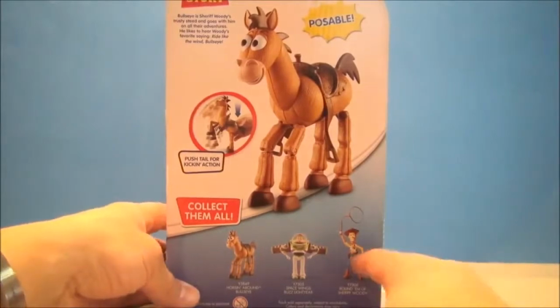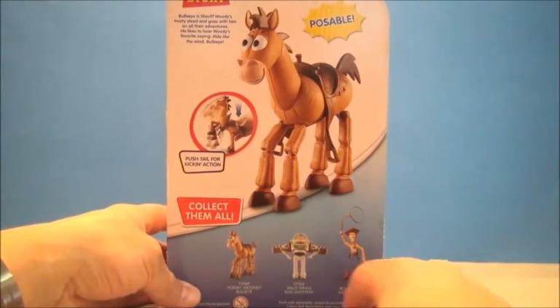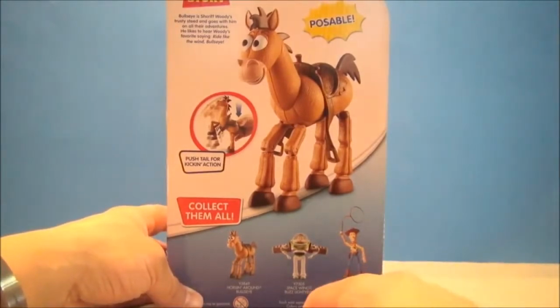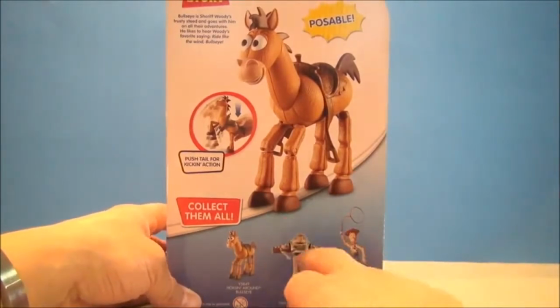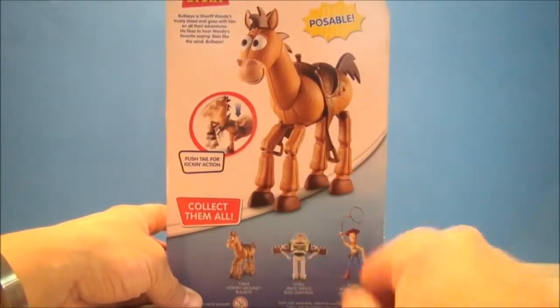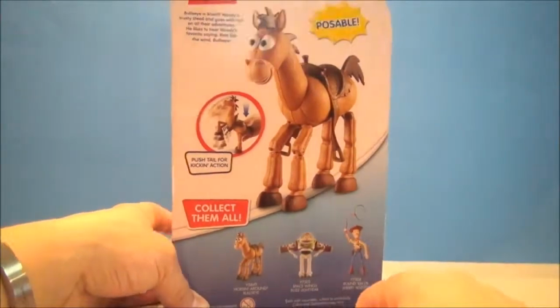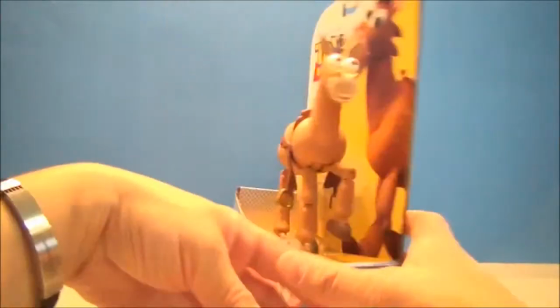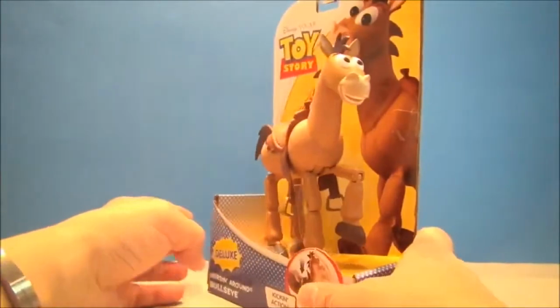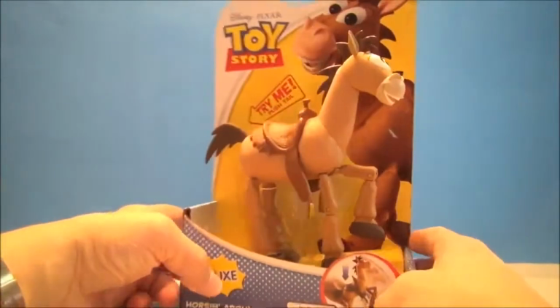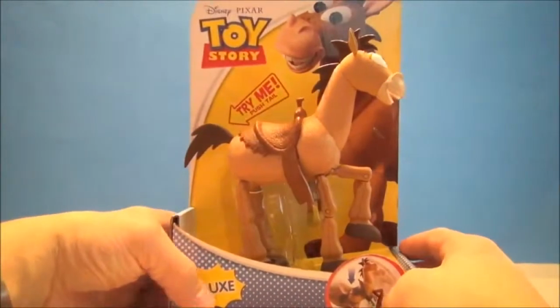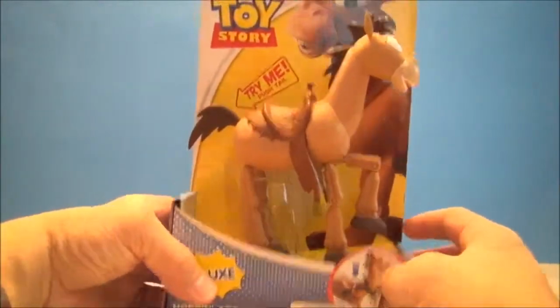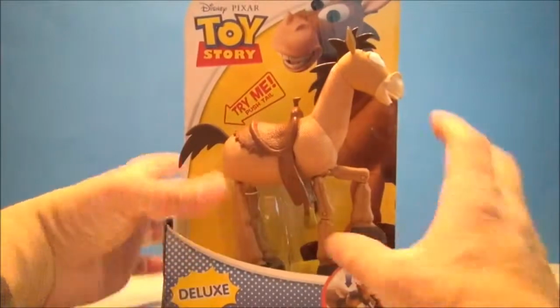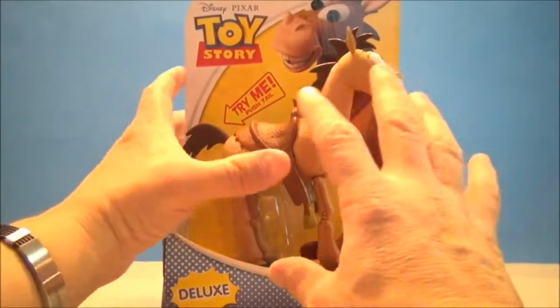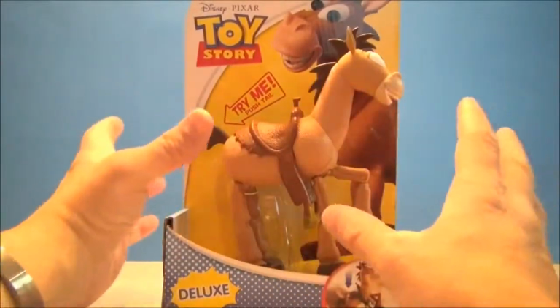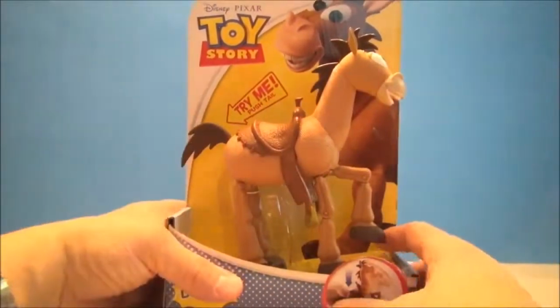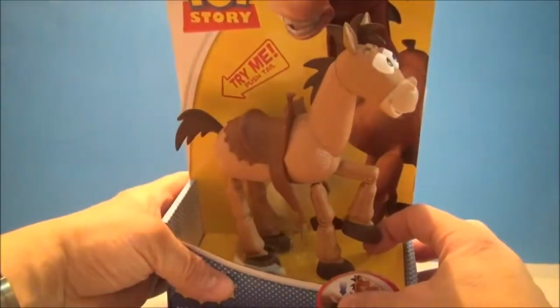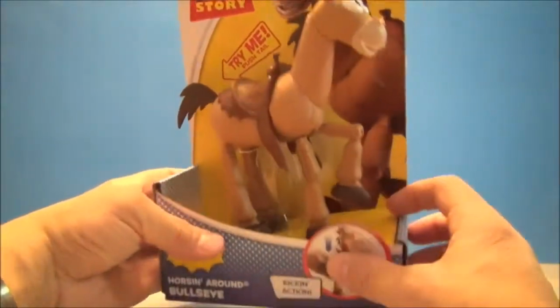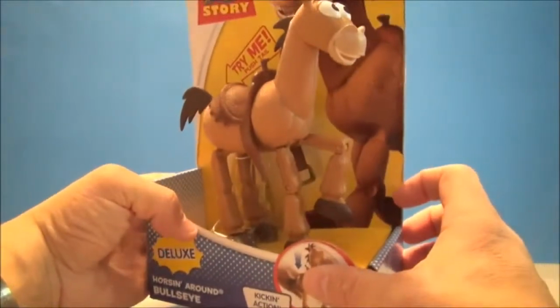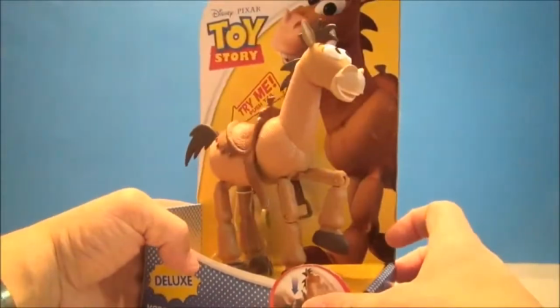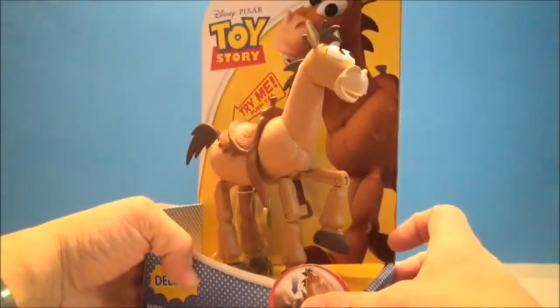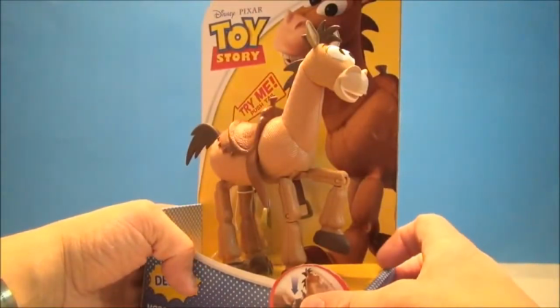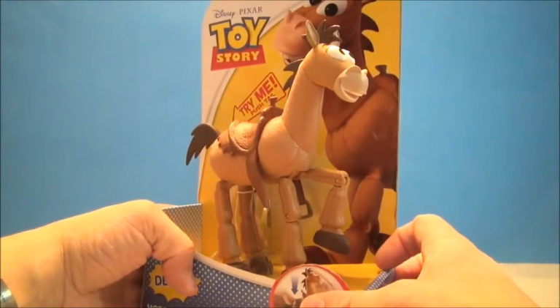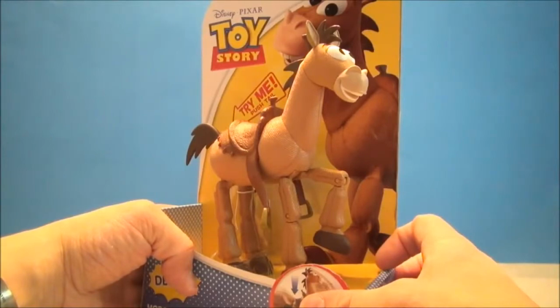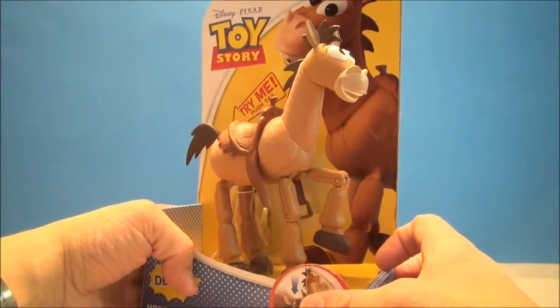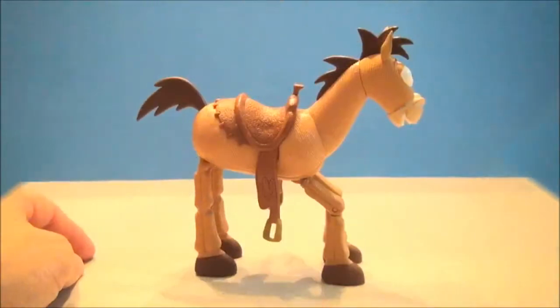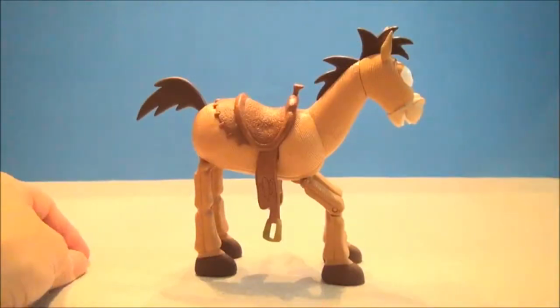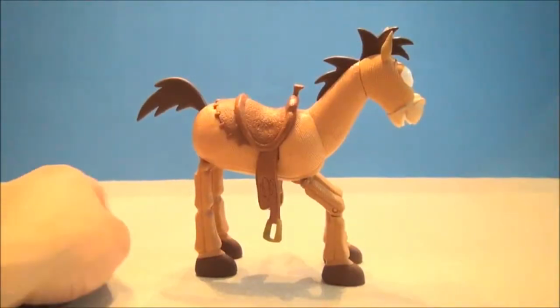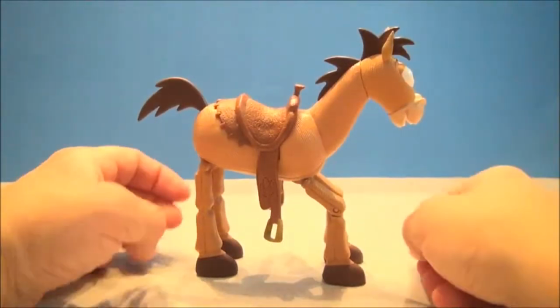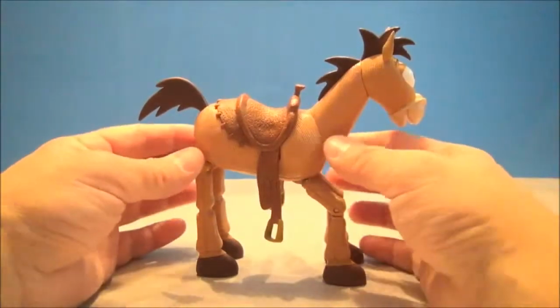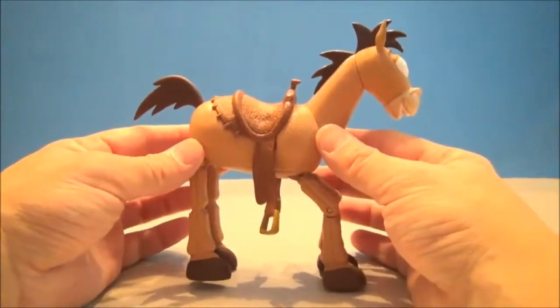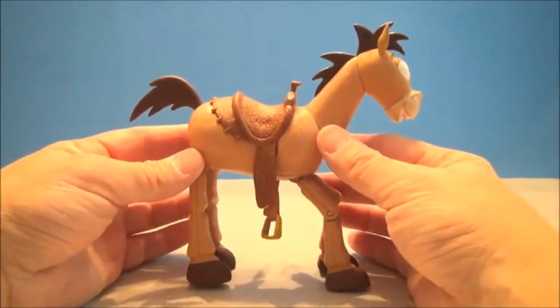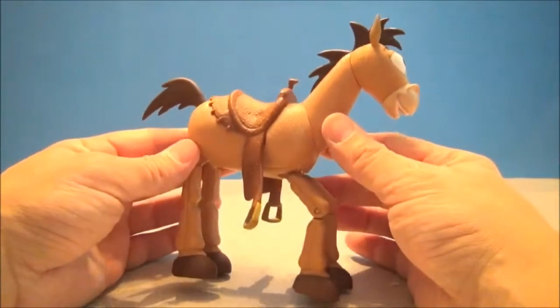I did review Woody and I do have Buzz — we're gonna look at all three of these in this set. I really like this scale of figure, I think it looks nice. Maybe Woody can even sit on a saddle — we'll see. Hold on, let's horse around with Bullseye. Here we got him out of the box.